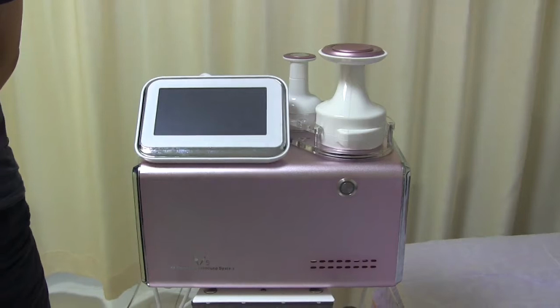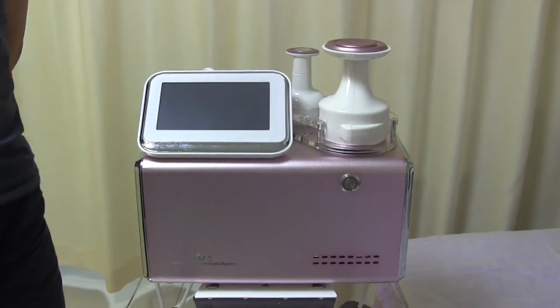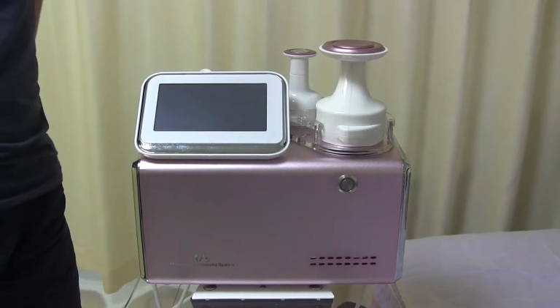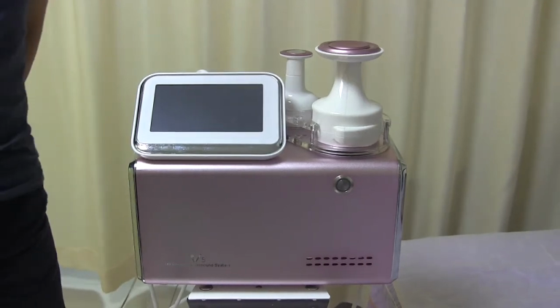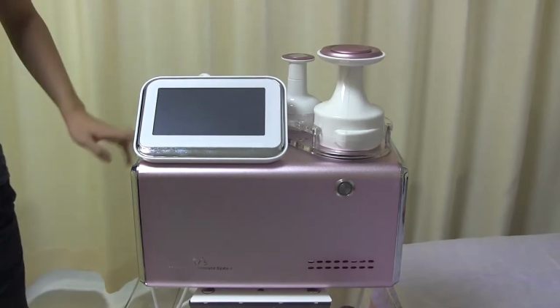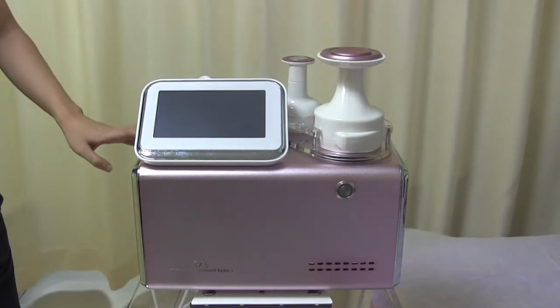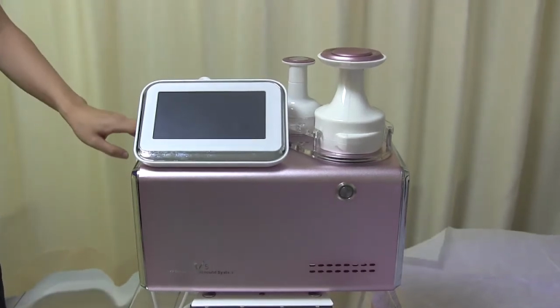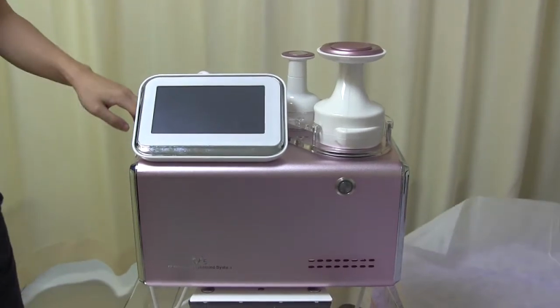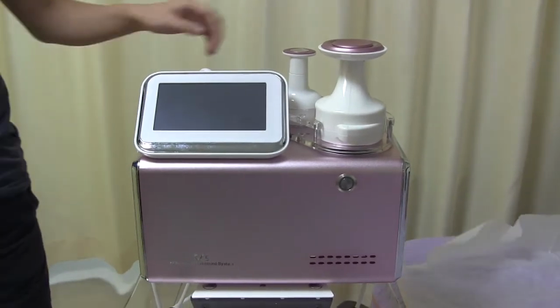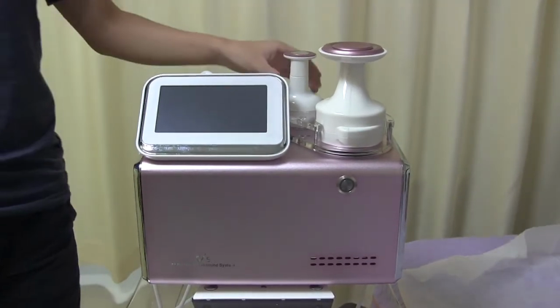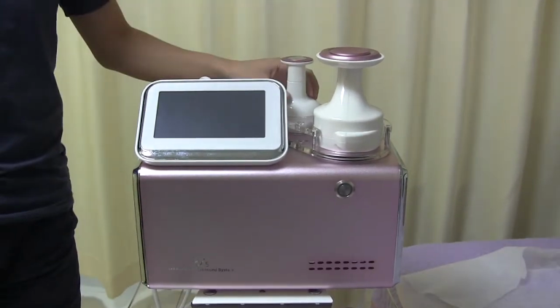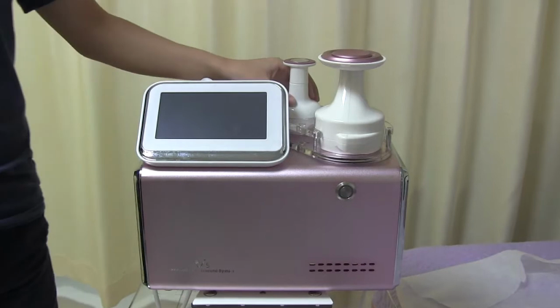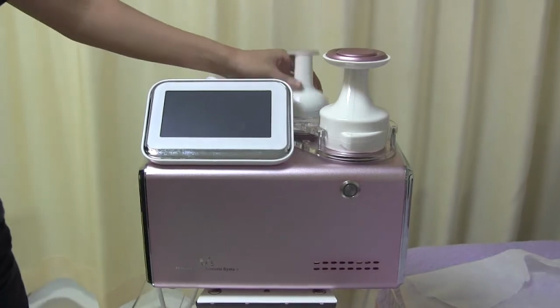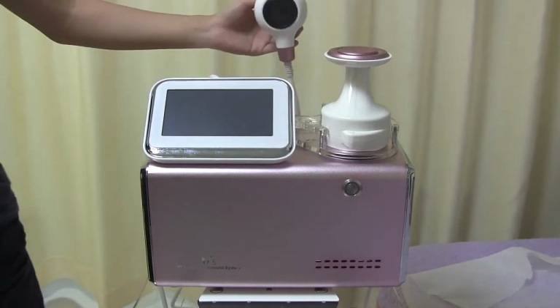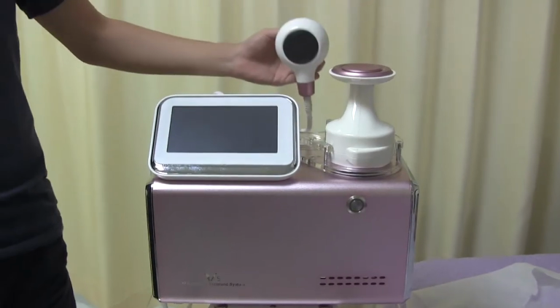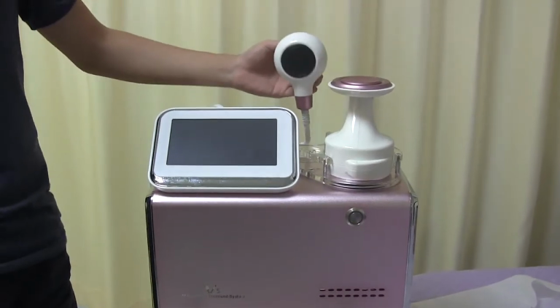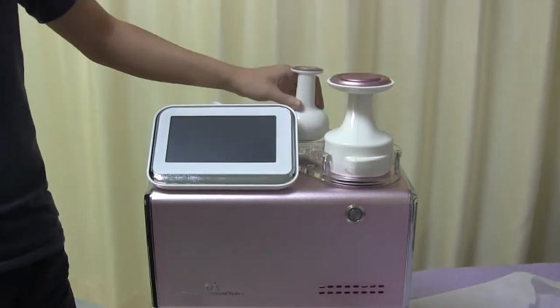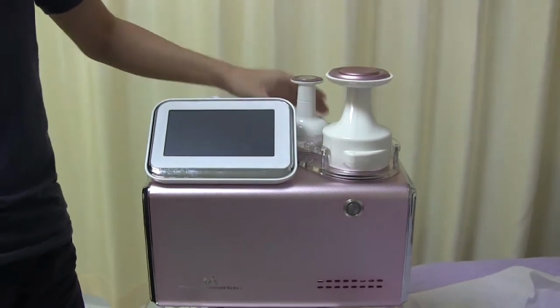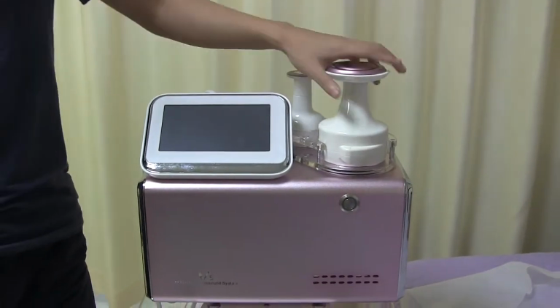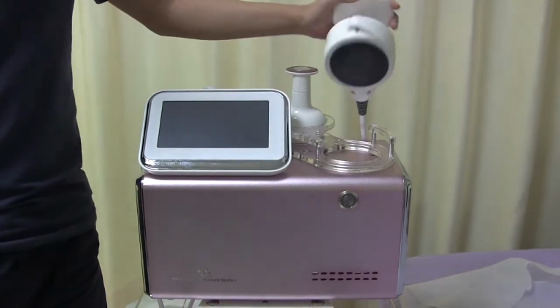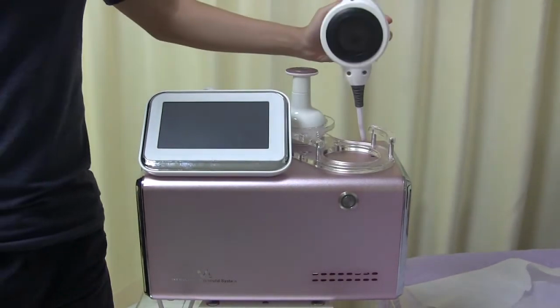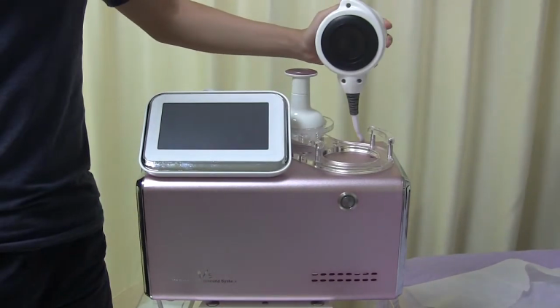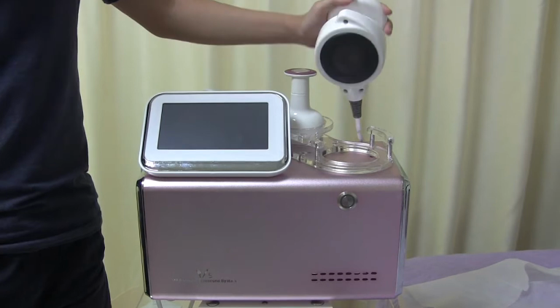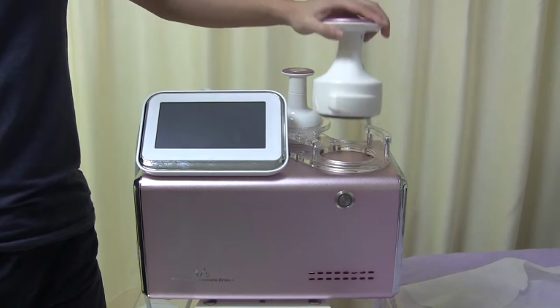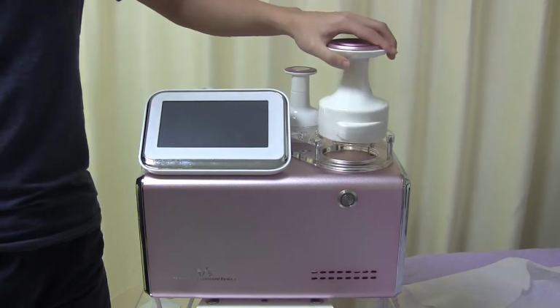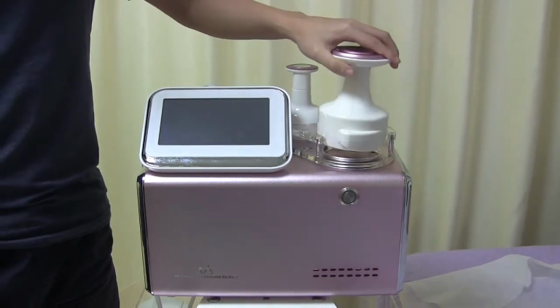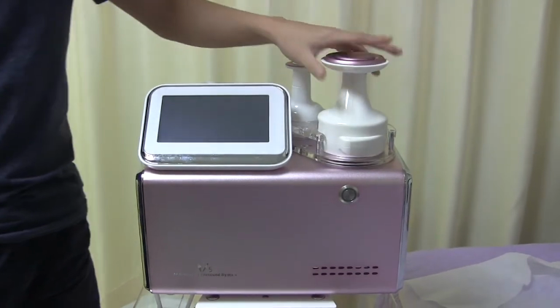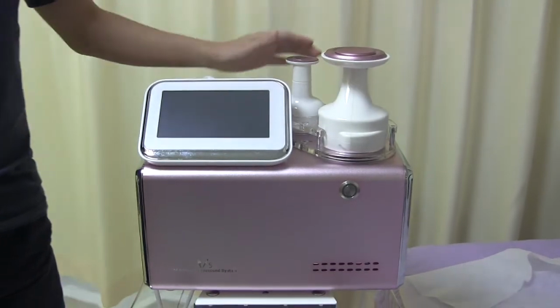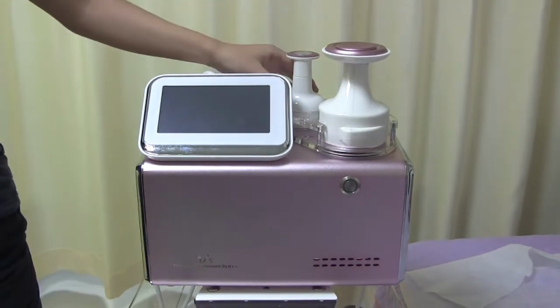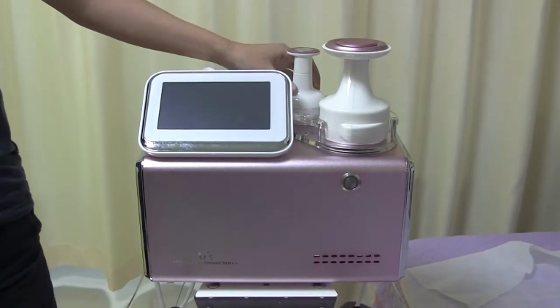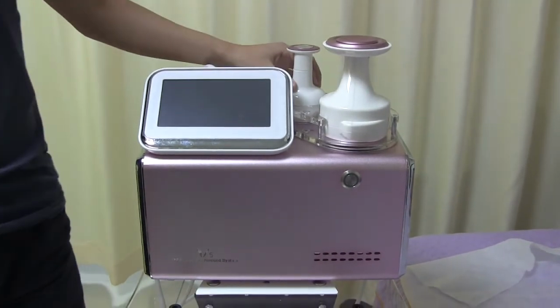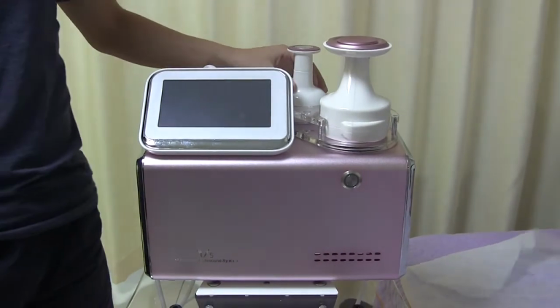Hello, here's our Wave 5 Slim Machine. As you can see, it comes with two size heads. Here's the small one, and here's the big one. Both of them combined with the RF and the HIFU.